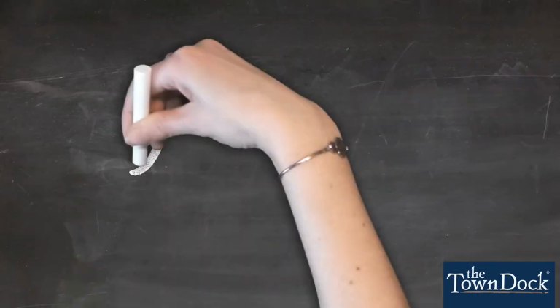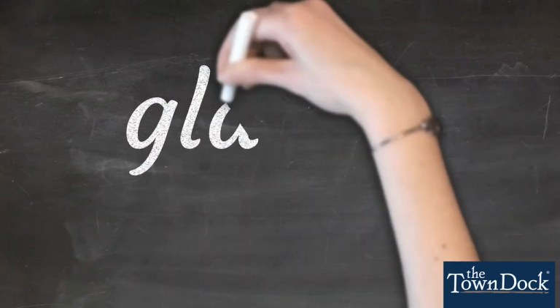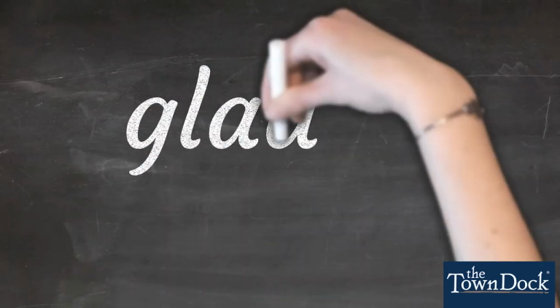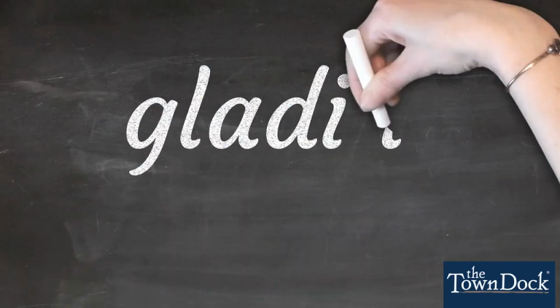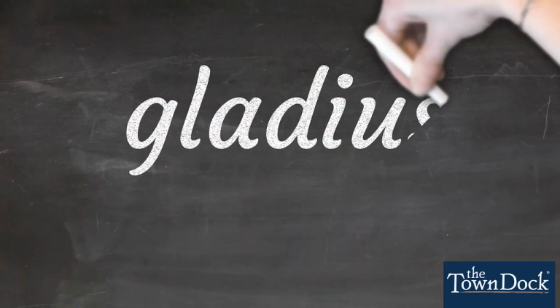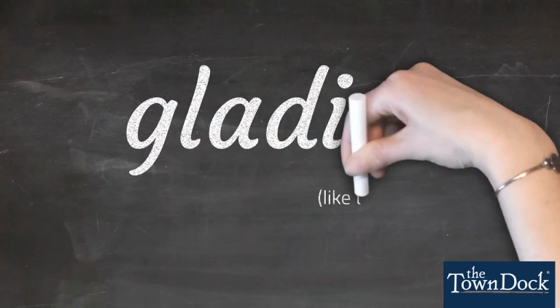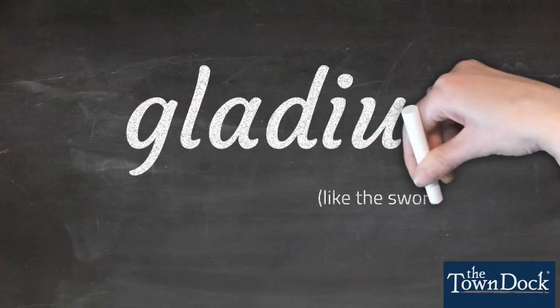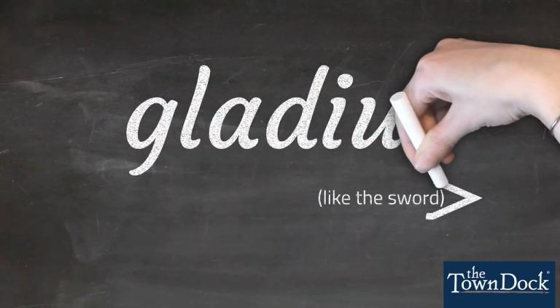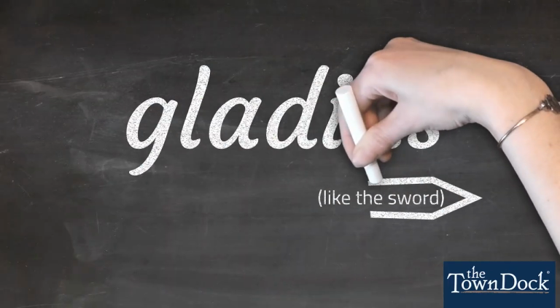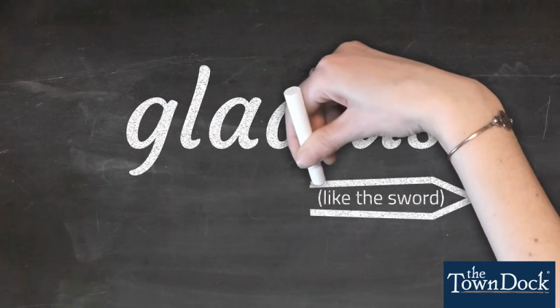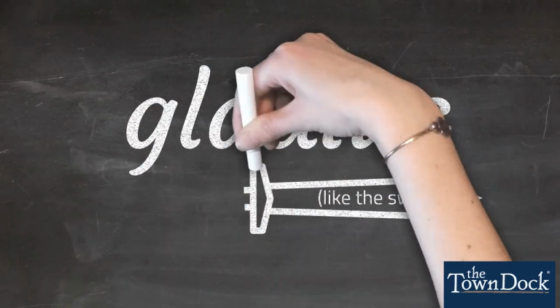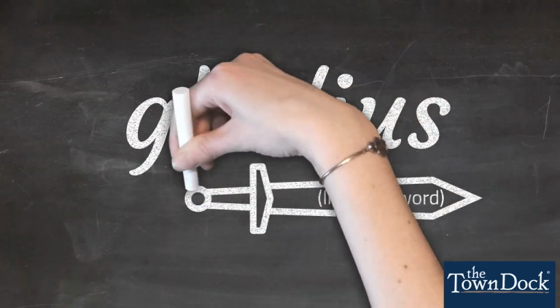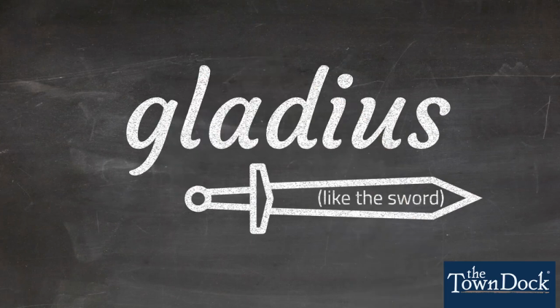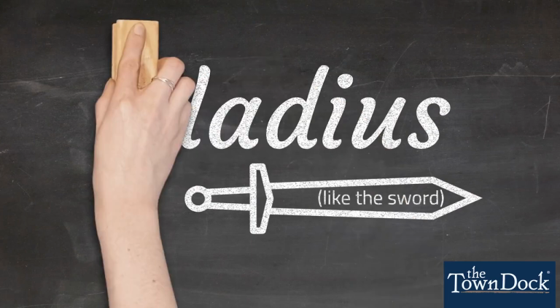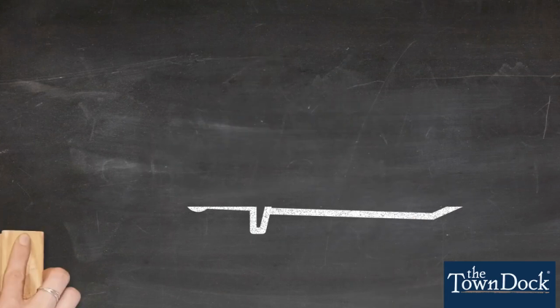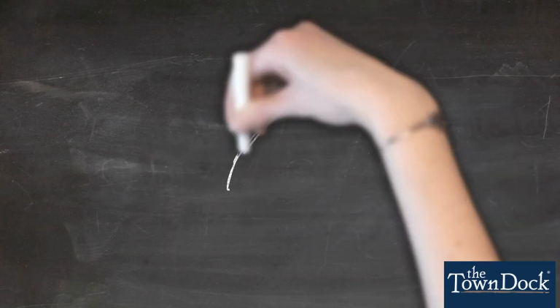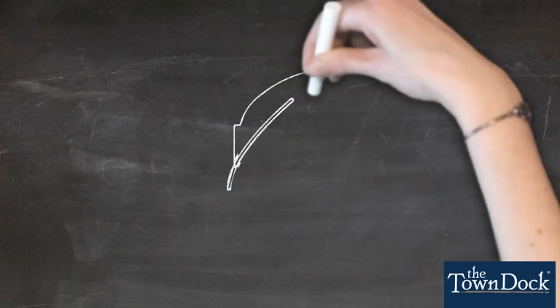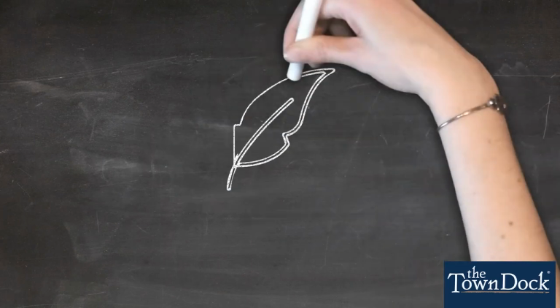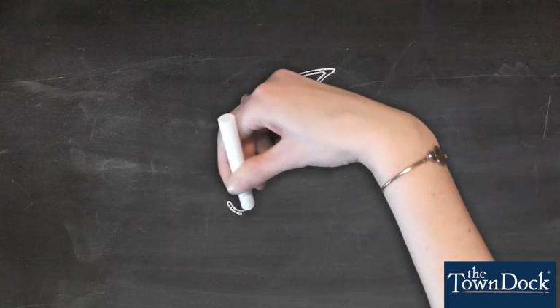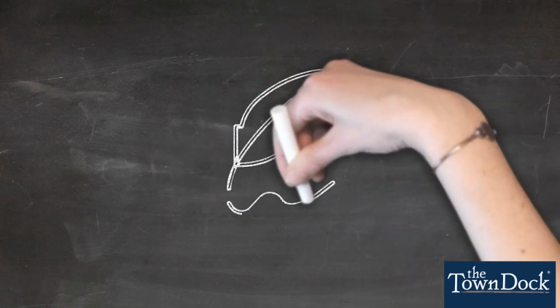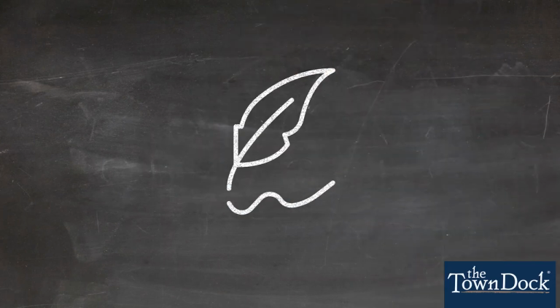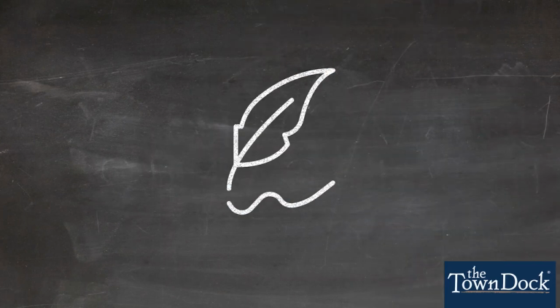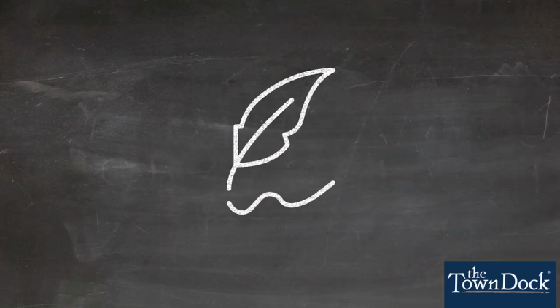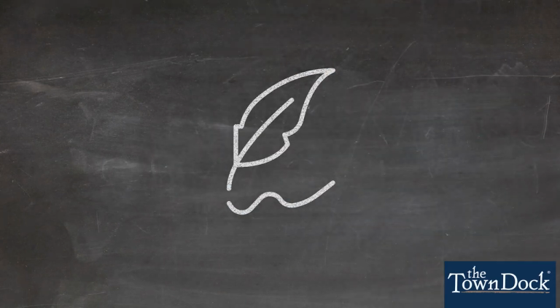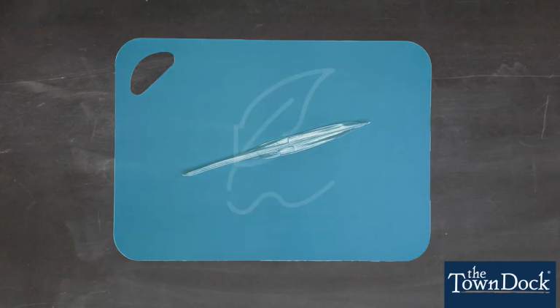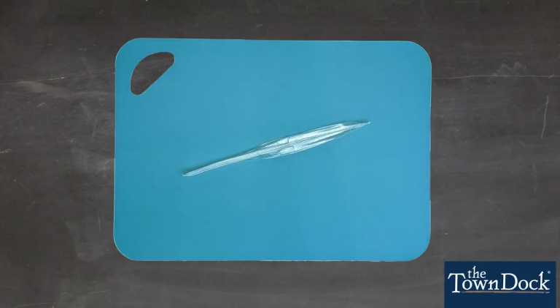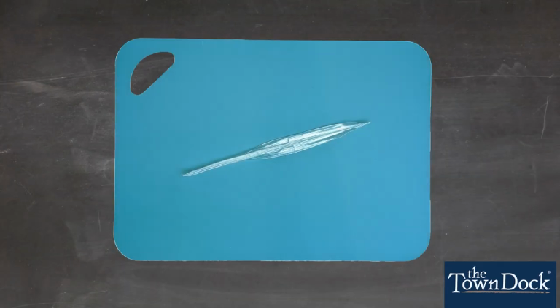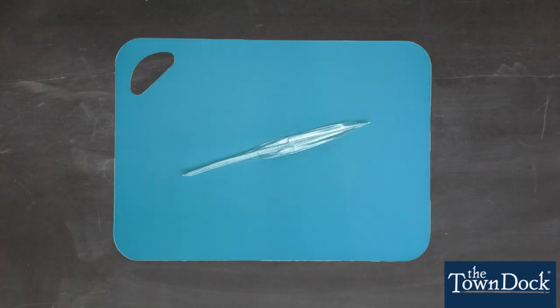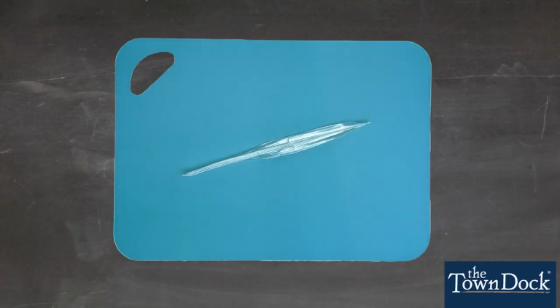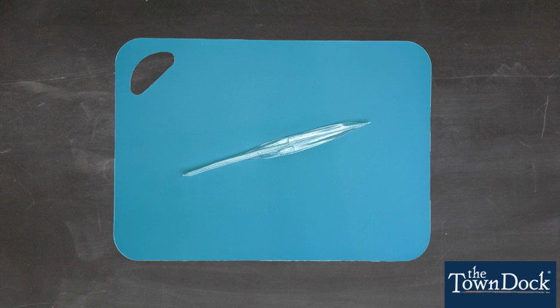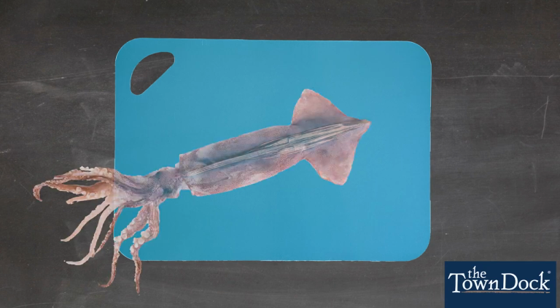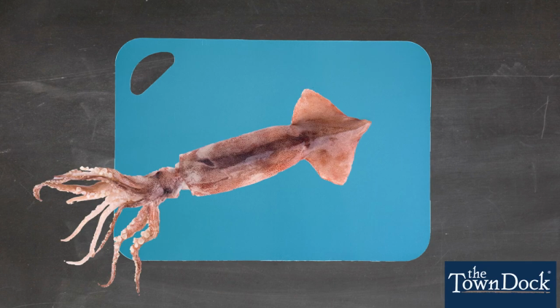Officially called a gladius and sometimes called a pen, it's shaped like an old-fashioned quill point pen. It's found inside the mantle of the squid, almost like a backbone.